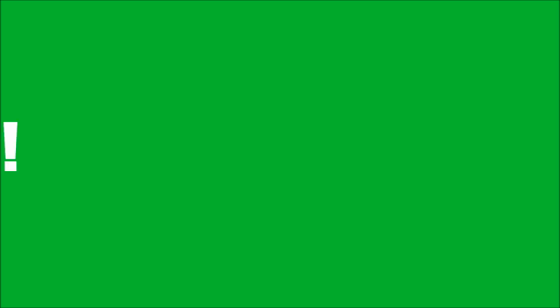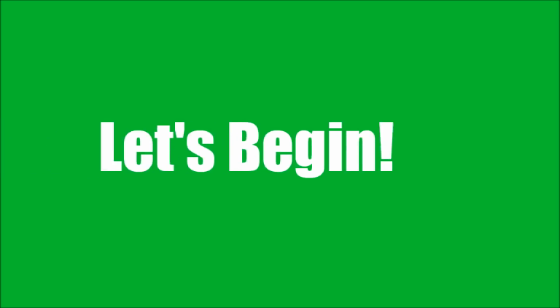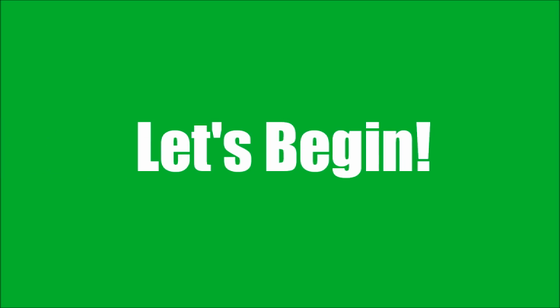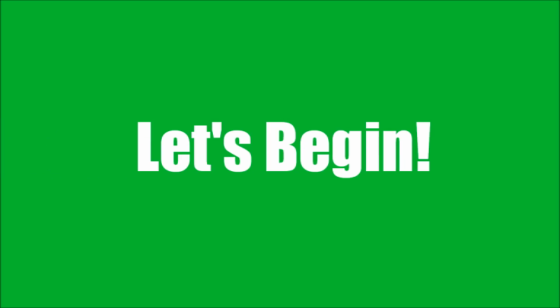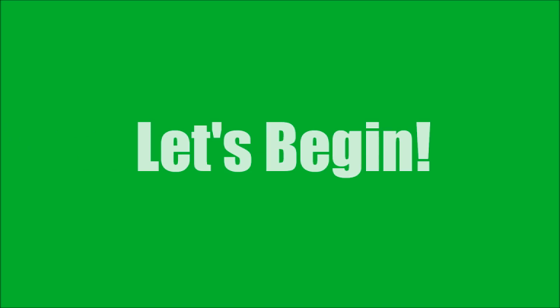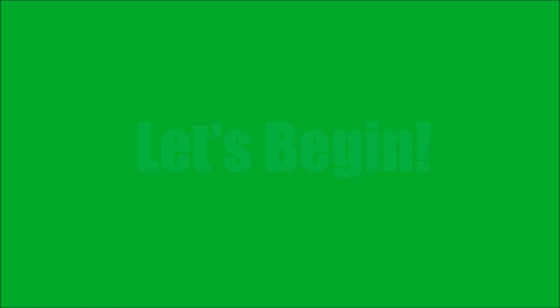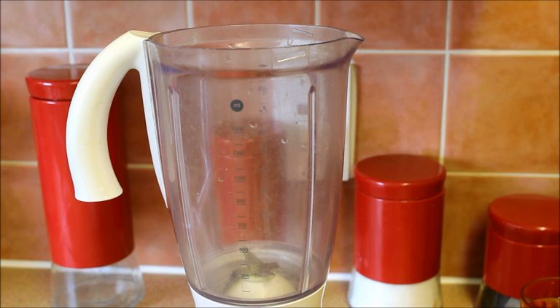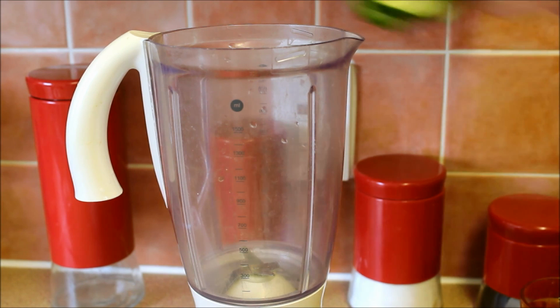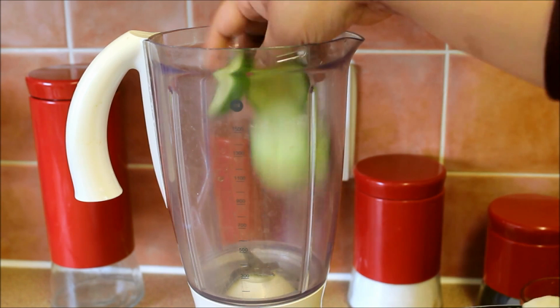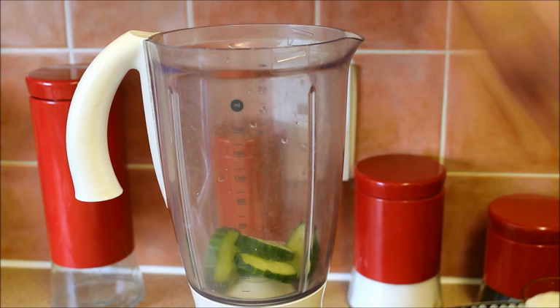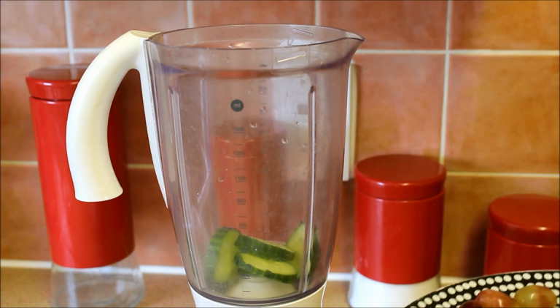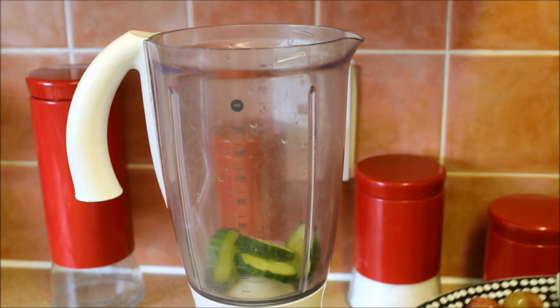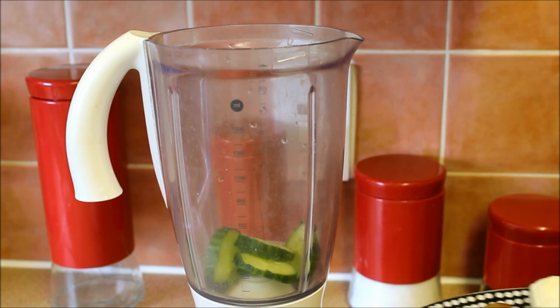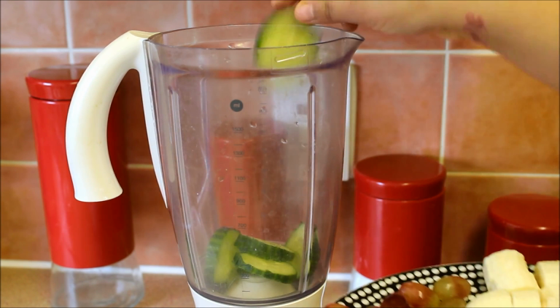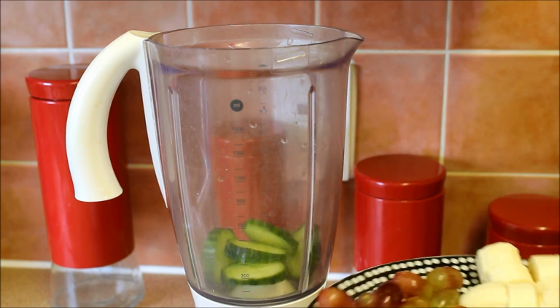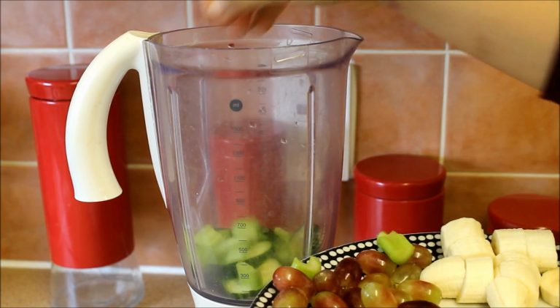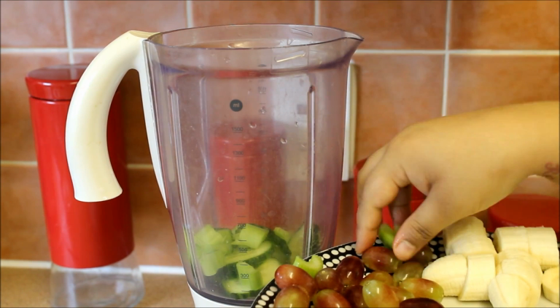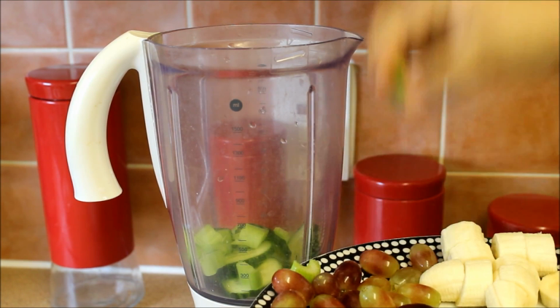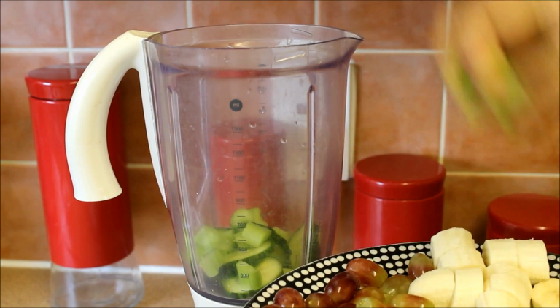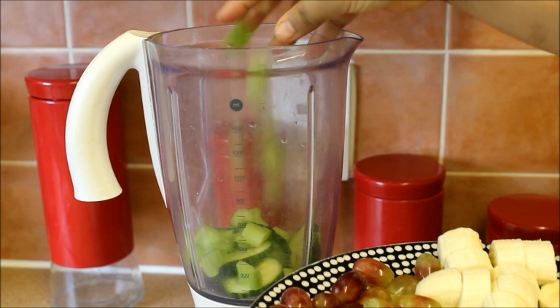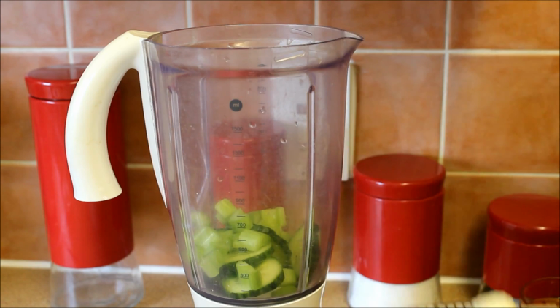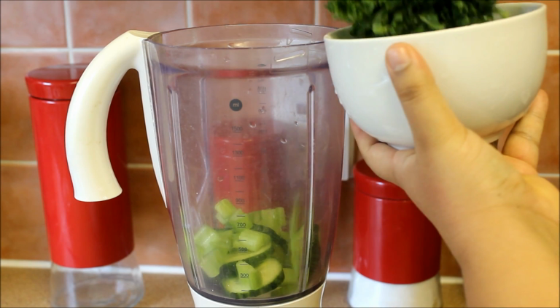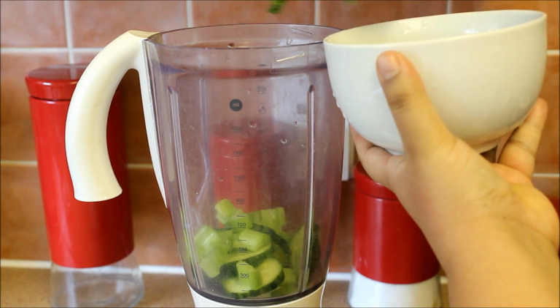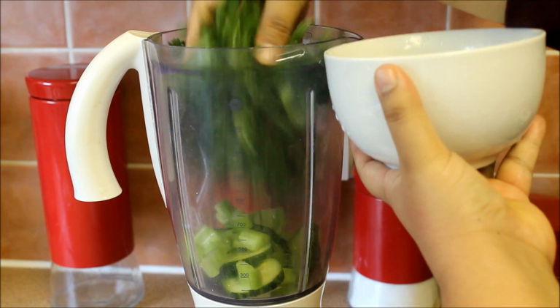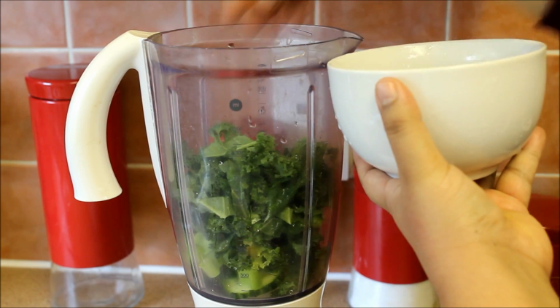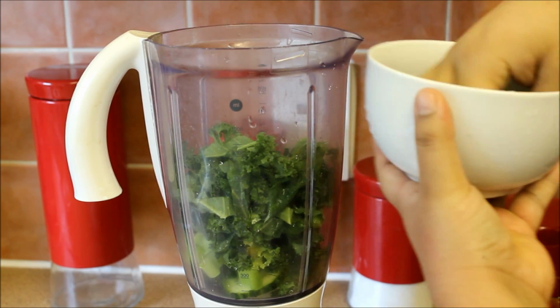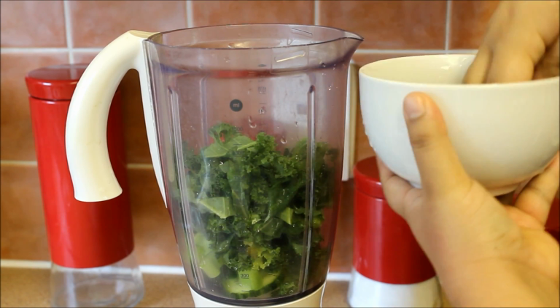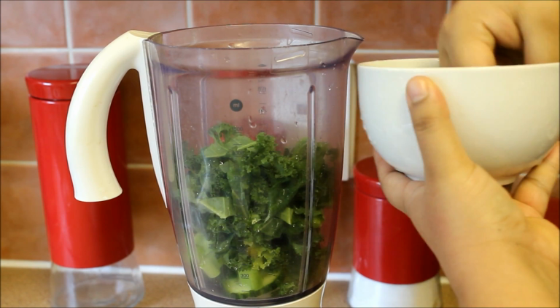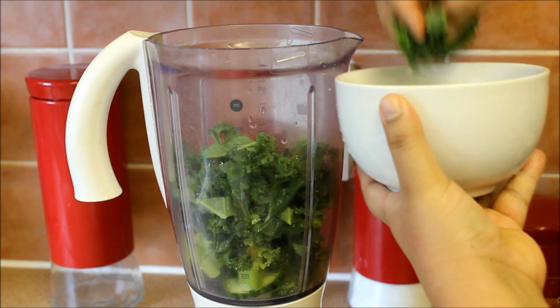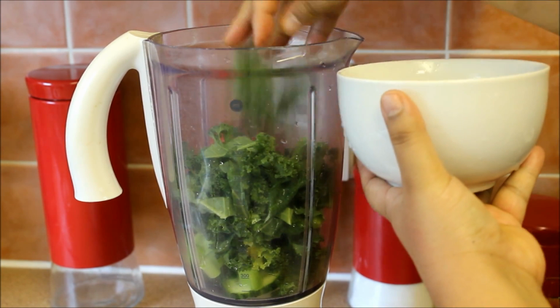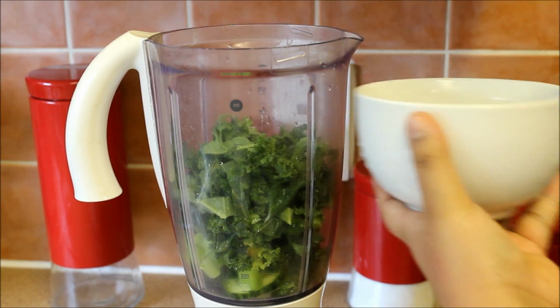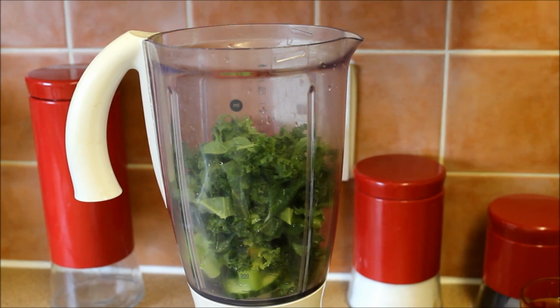Okay, let's begin blending. All you have to do is add all the ingredients inside the blender, including your water and lemon juice, and then blend it for a minute or until everything is completely blended in.